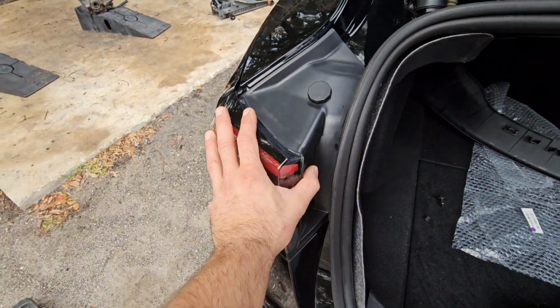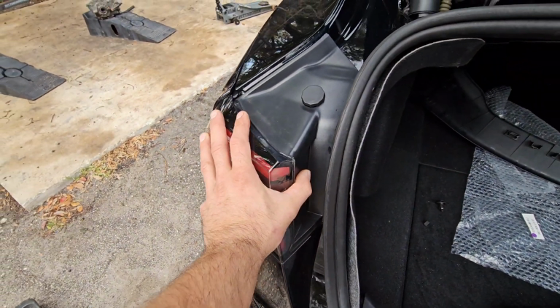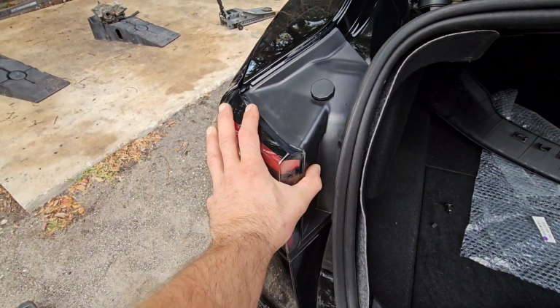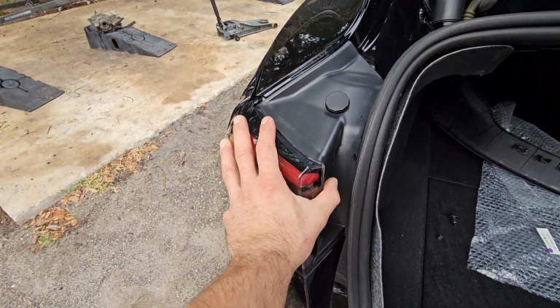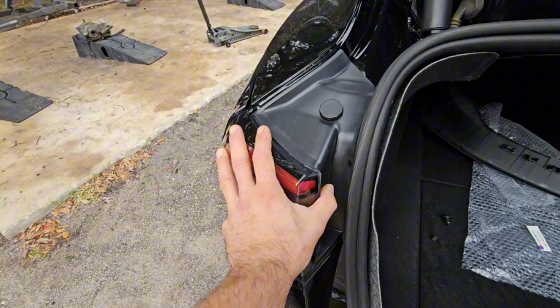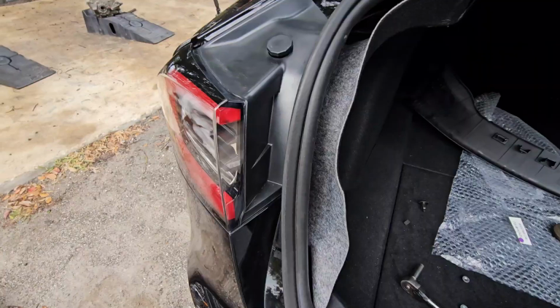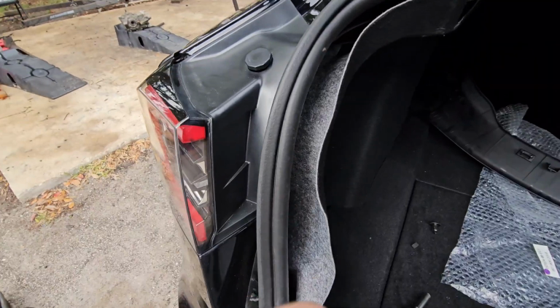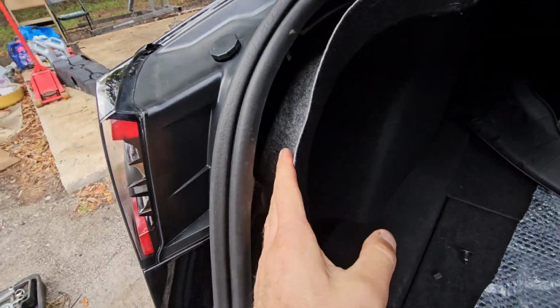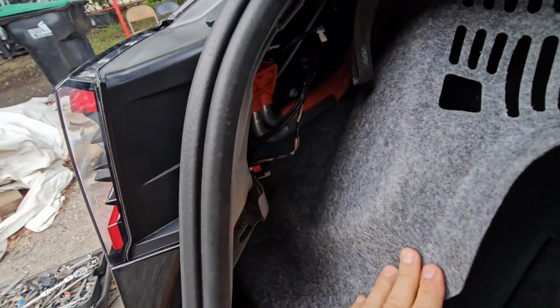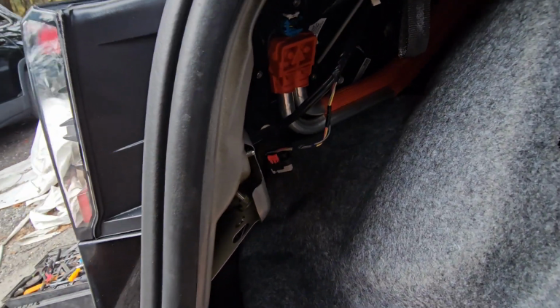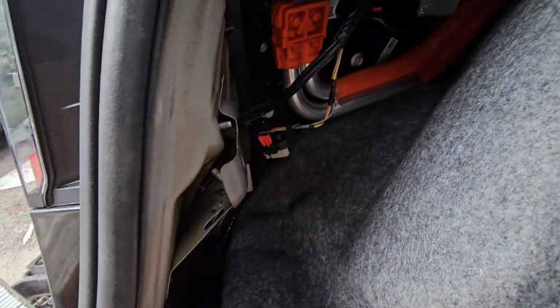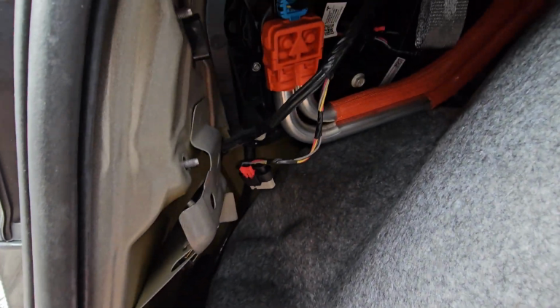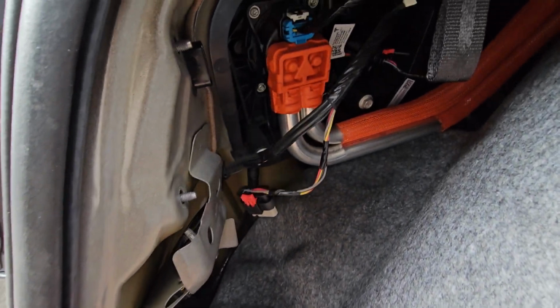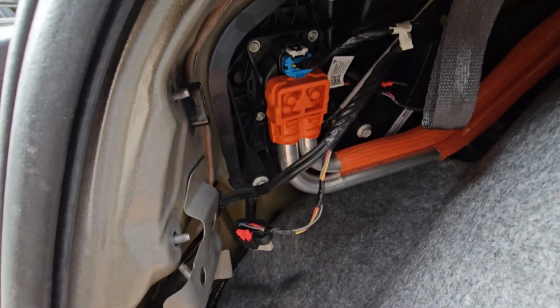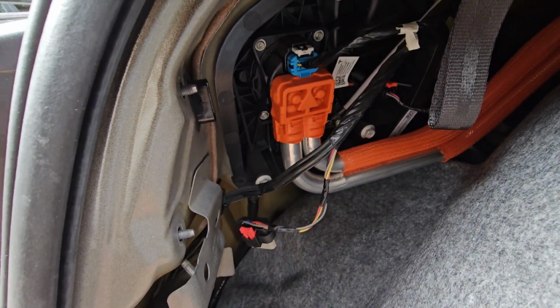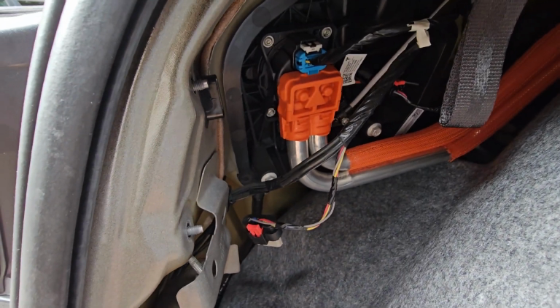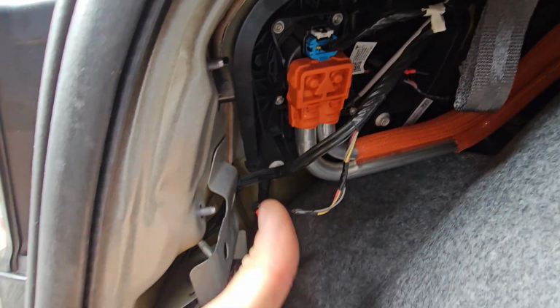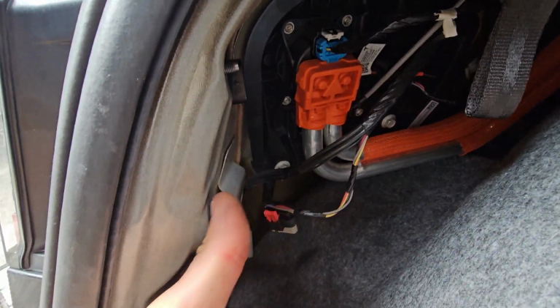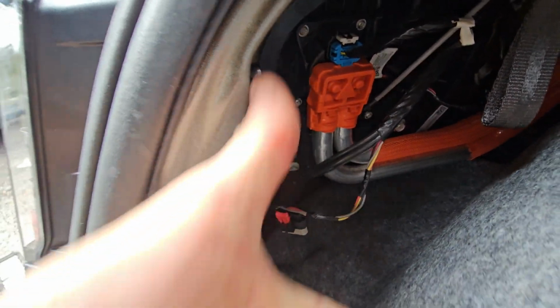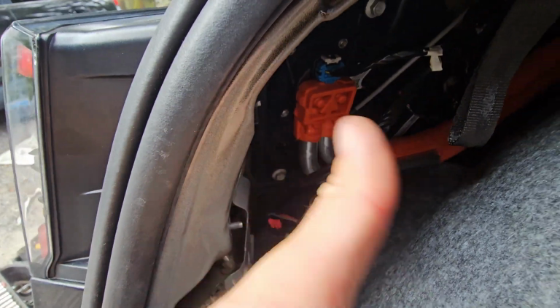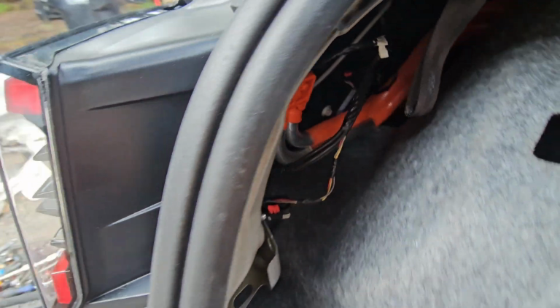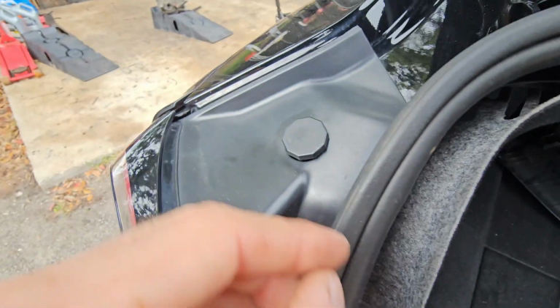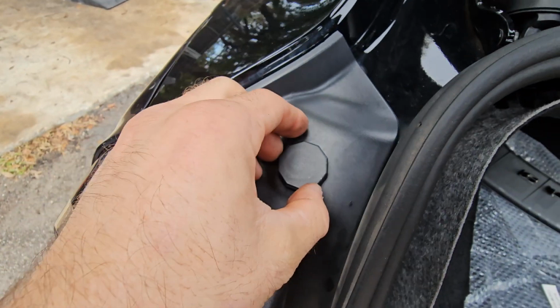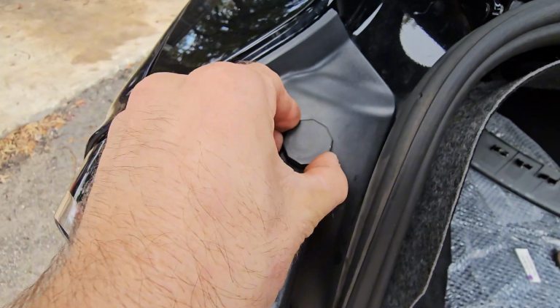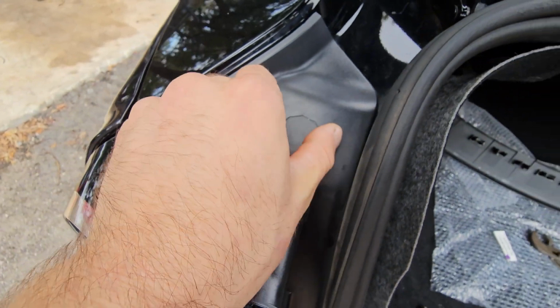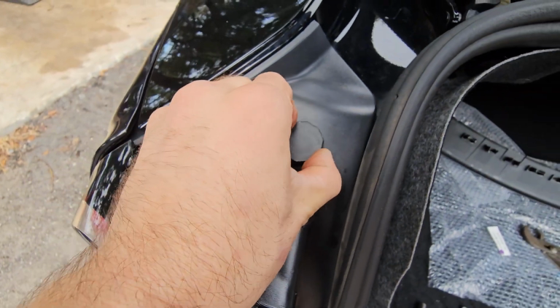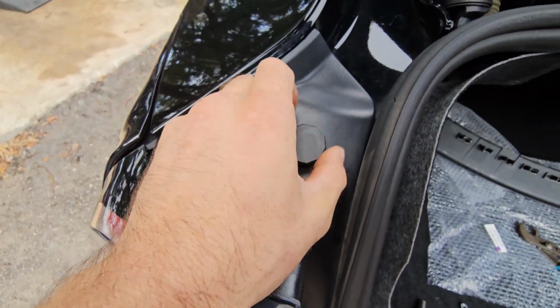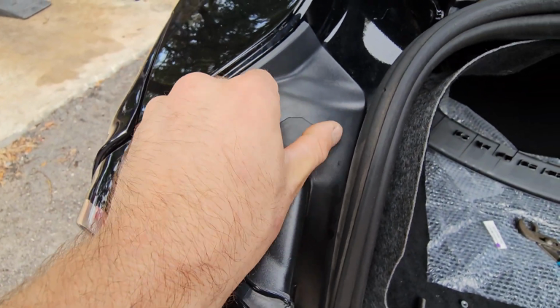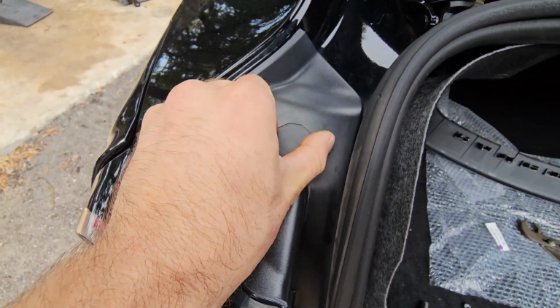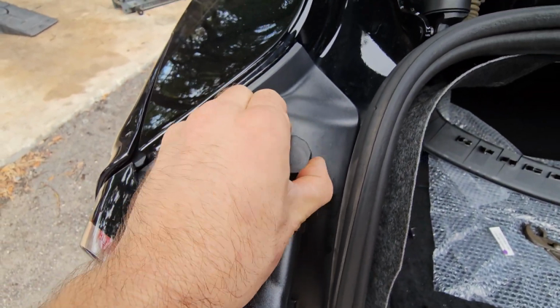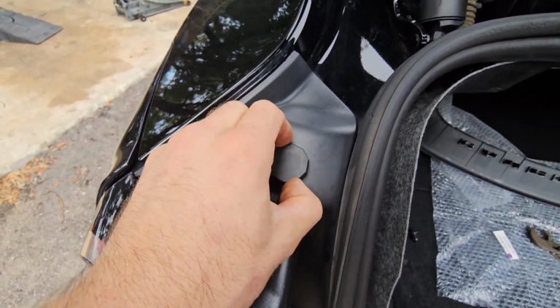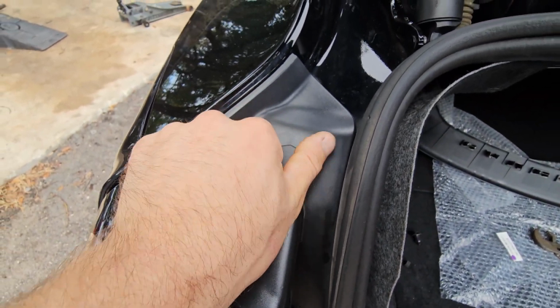So let's go ahead and remove this tail light. Behind here you will find two eight-millimeter nuts — here and here. On top here you have a trunk lid like a pump stop.